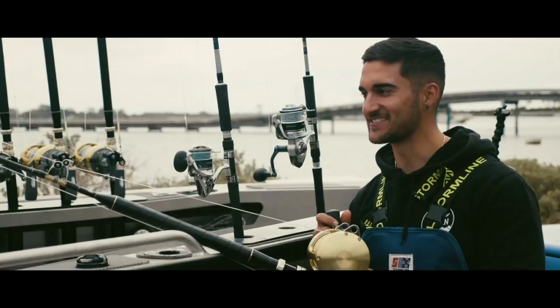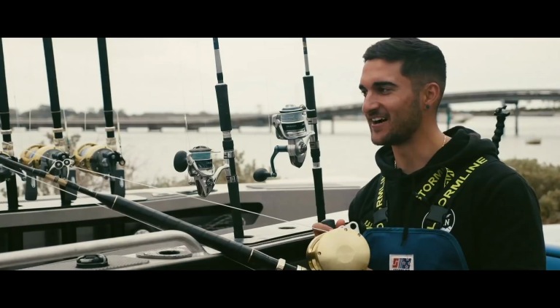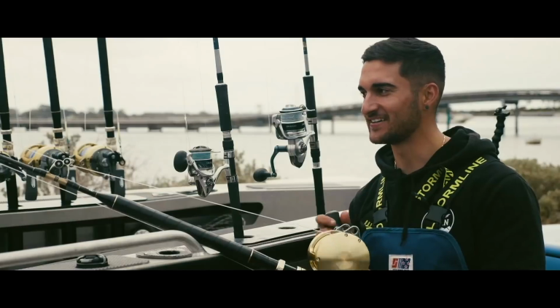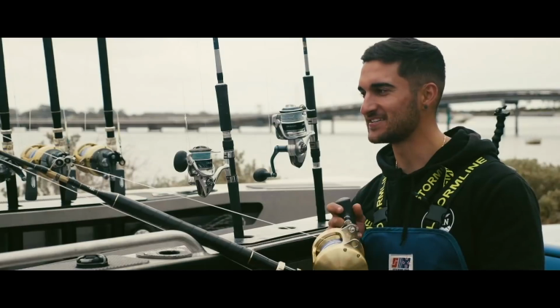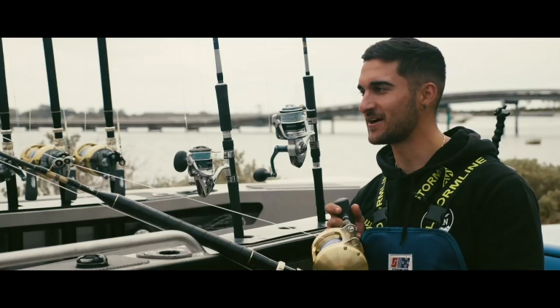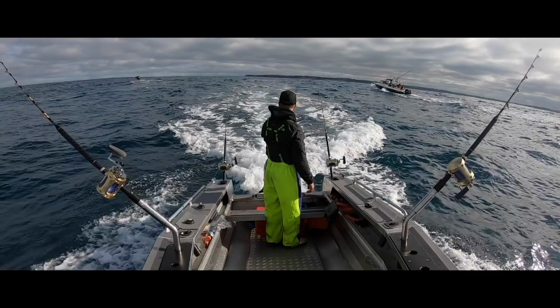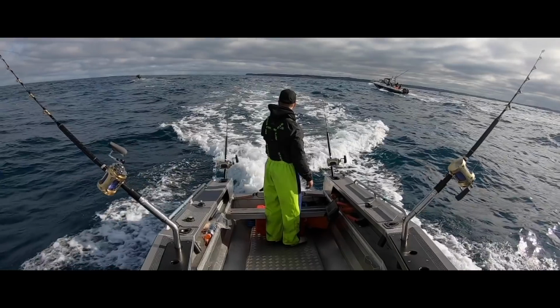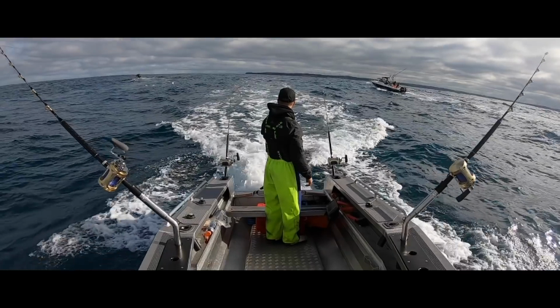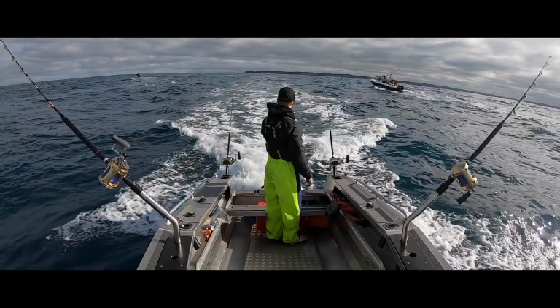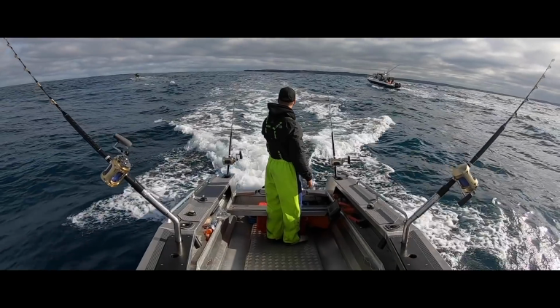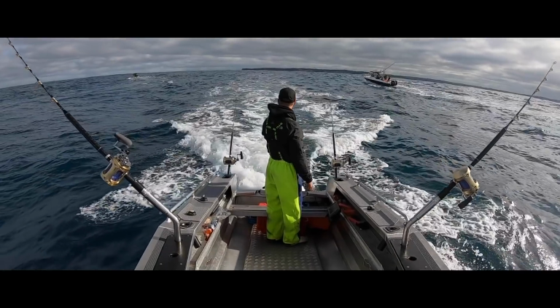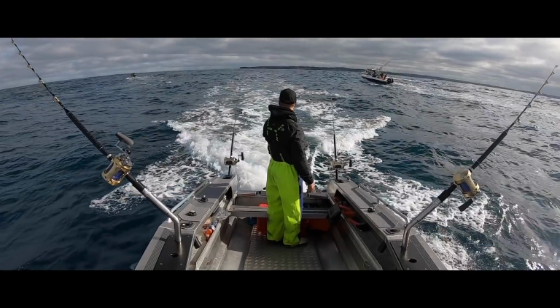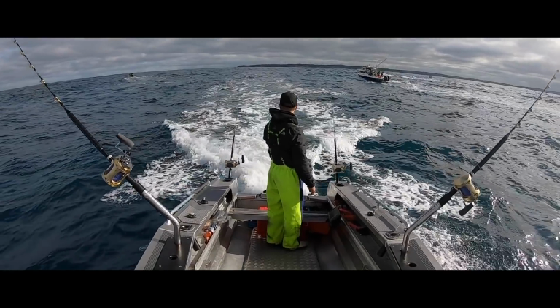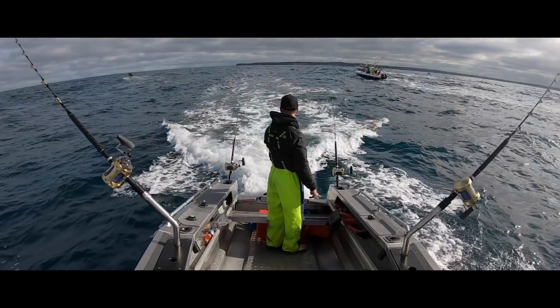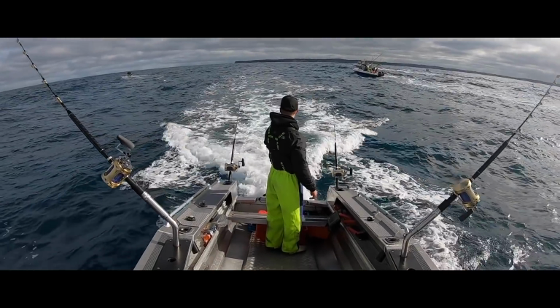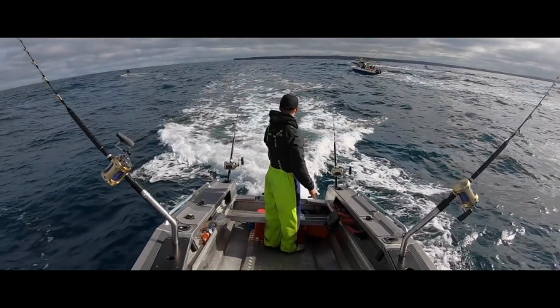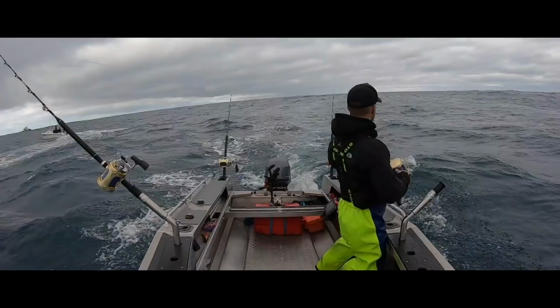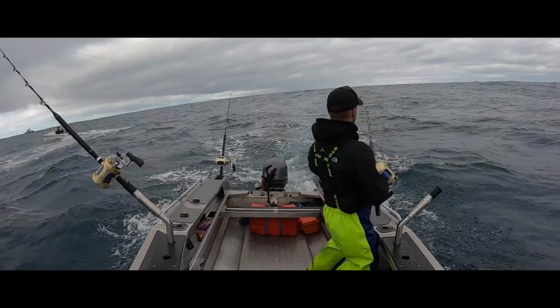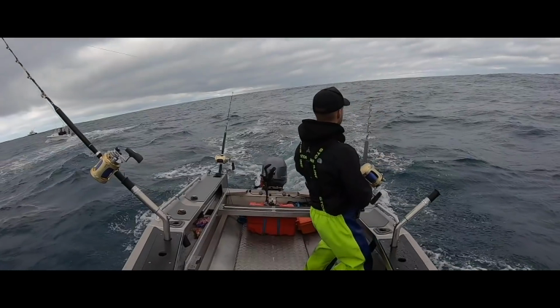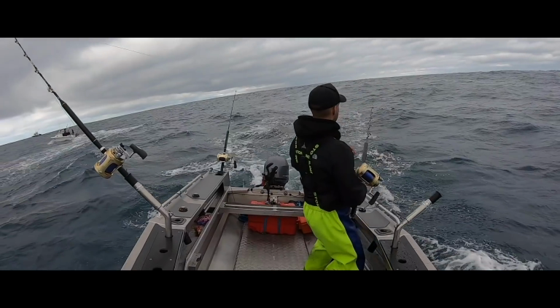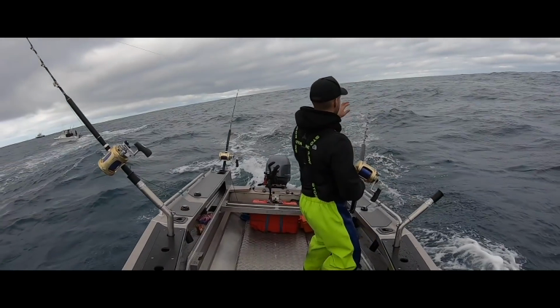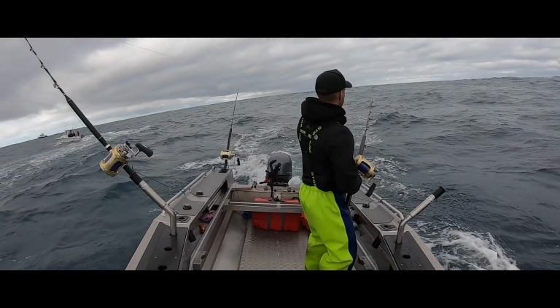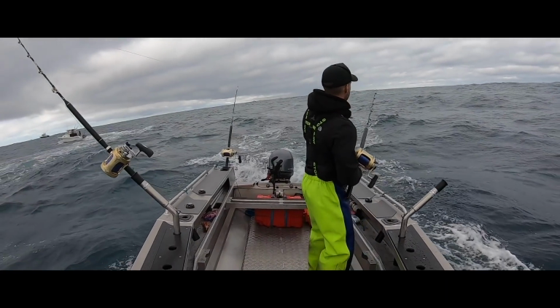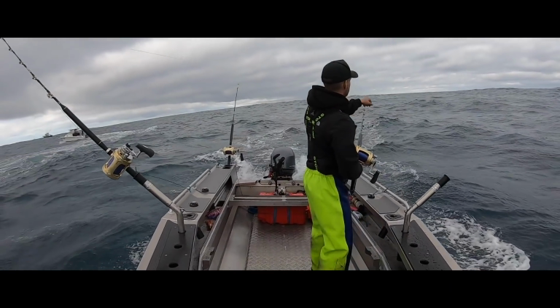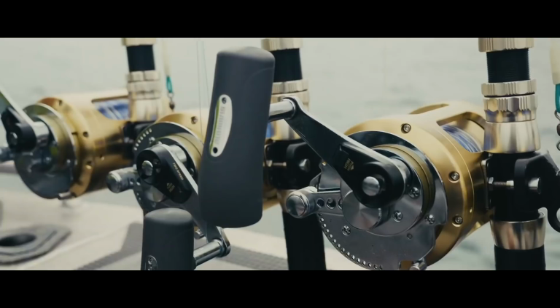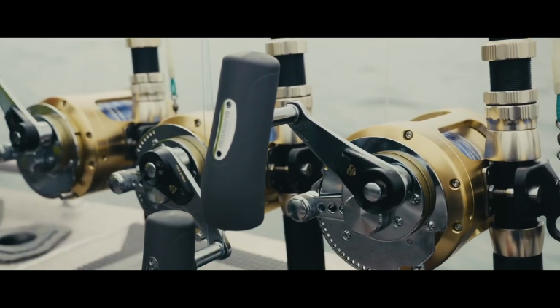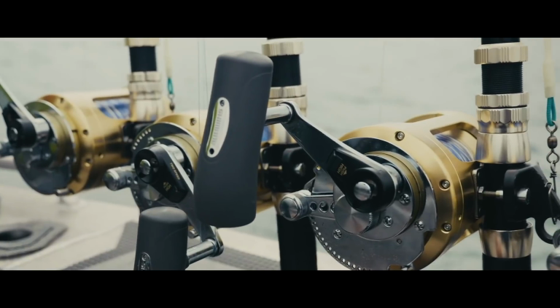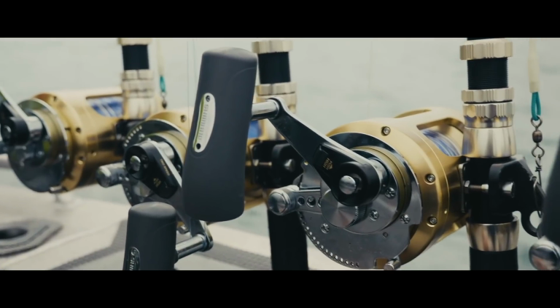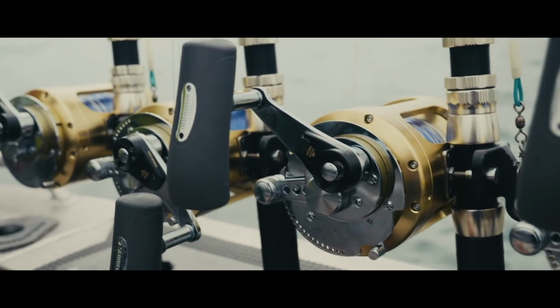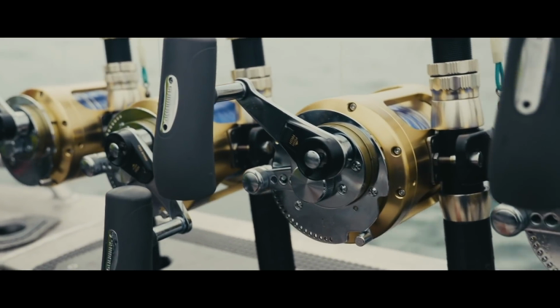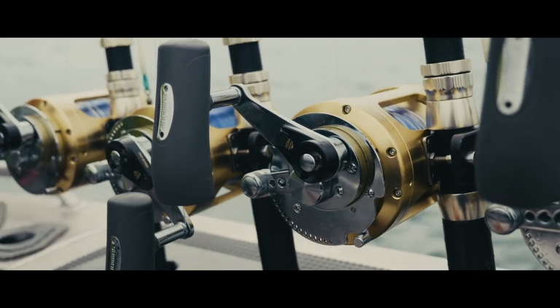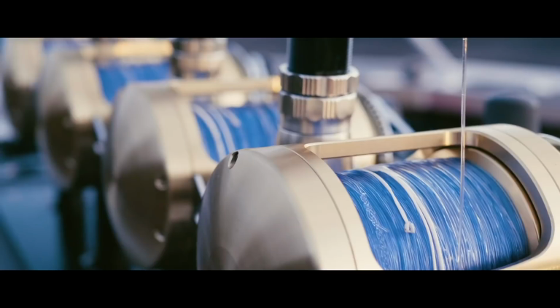This is the one — the Shimano Tiagra Ultra. It's a 24-kilo straight butt matched with the Tiagra 50 Wide, 37-kilo wide.